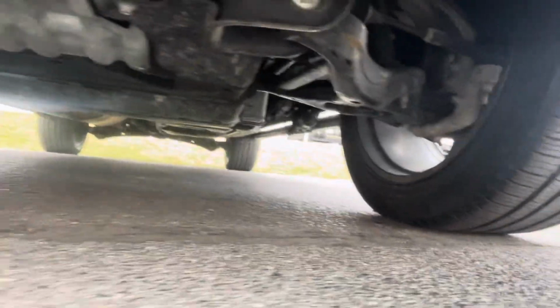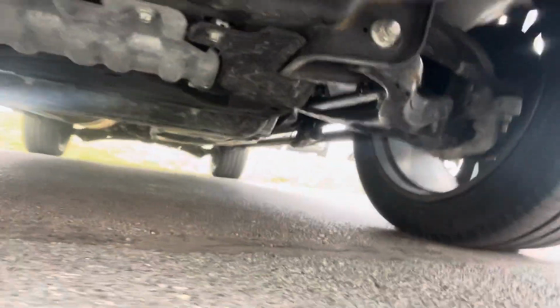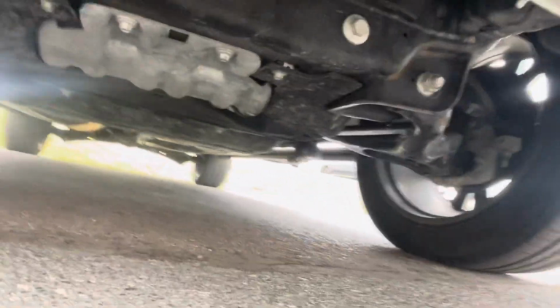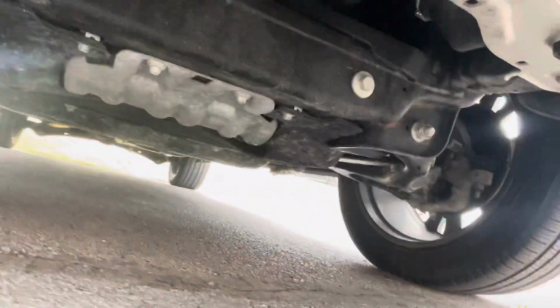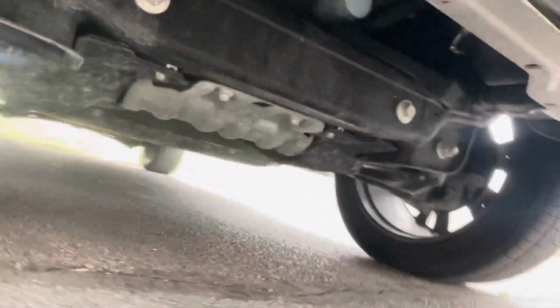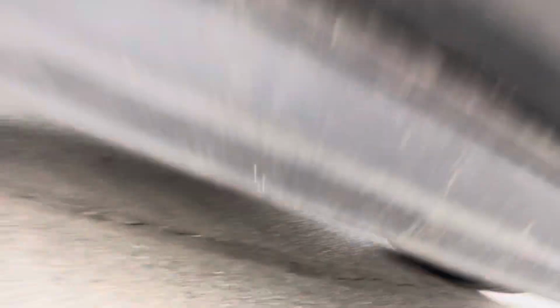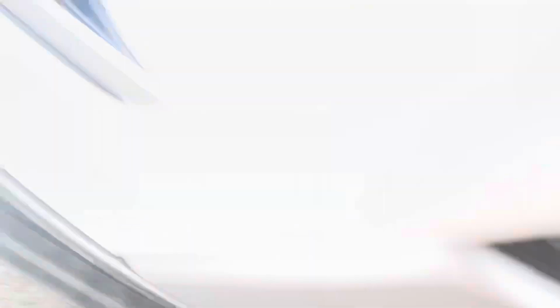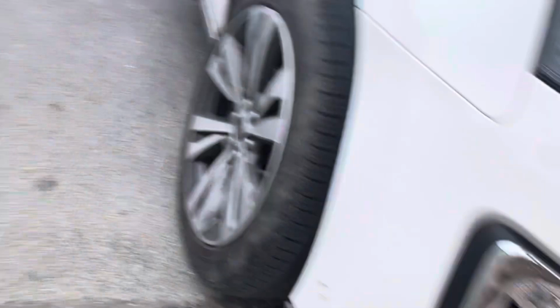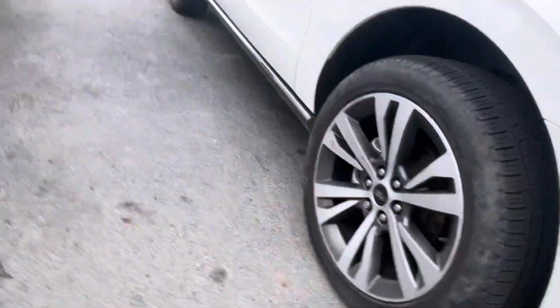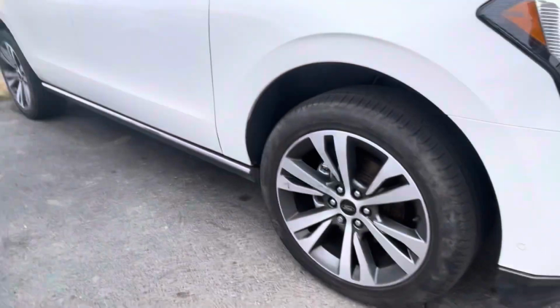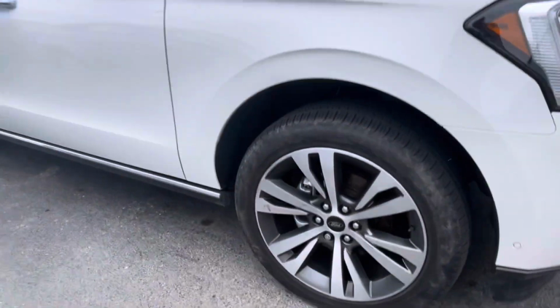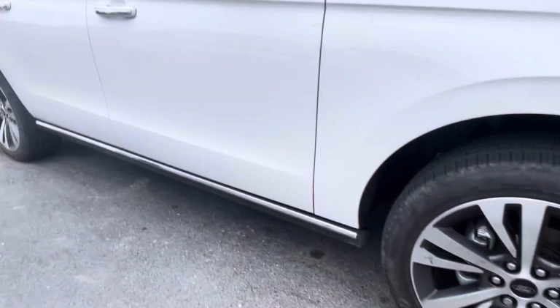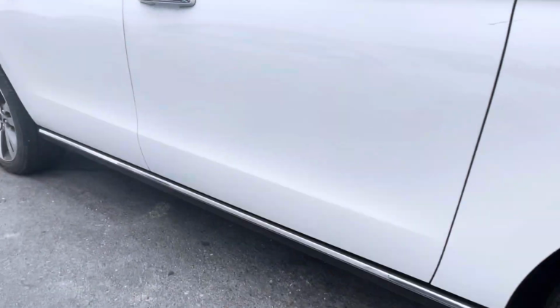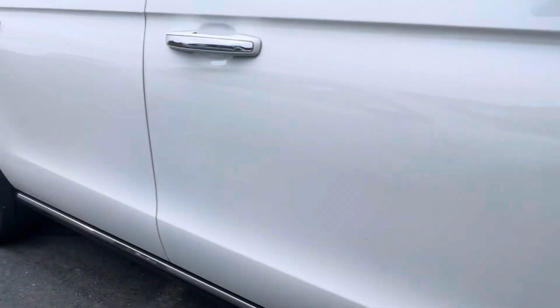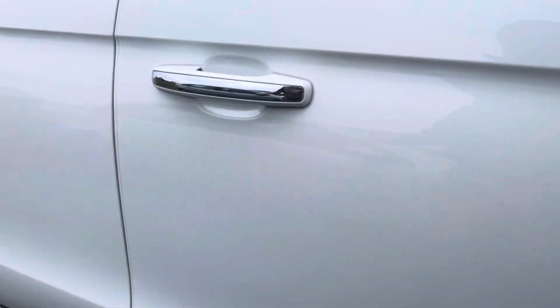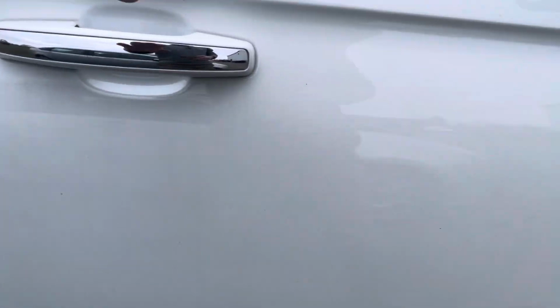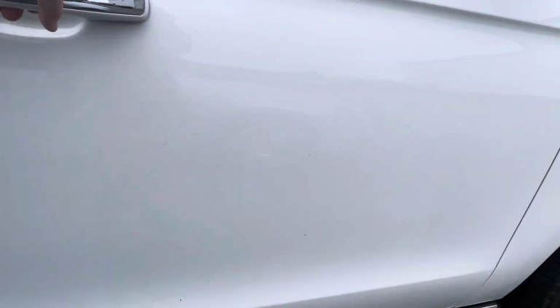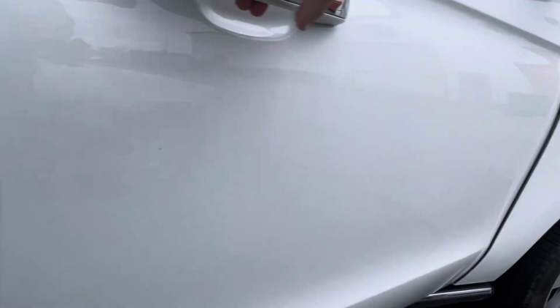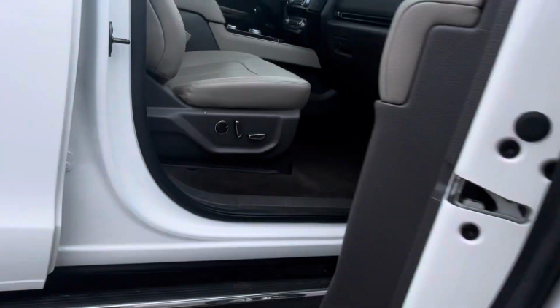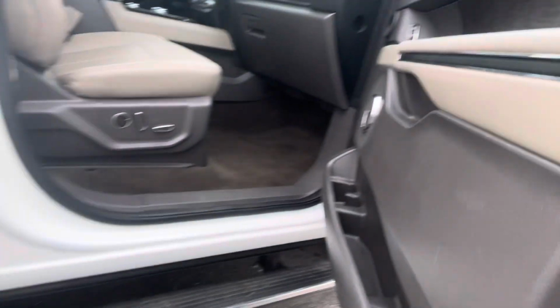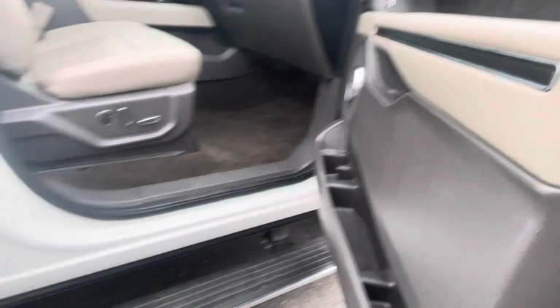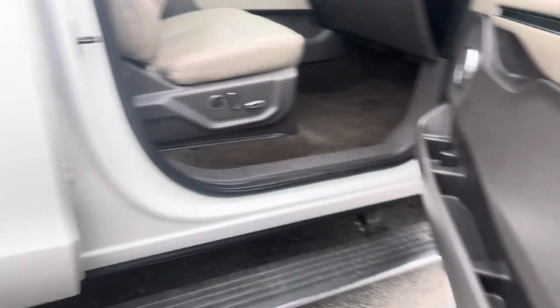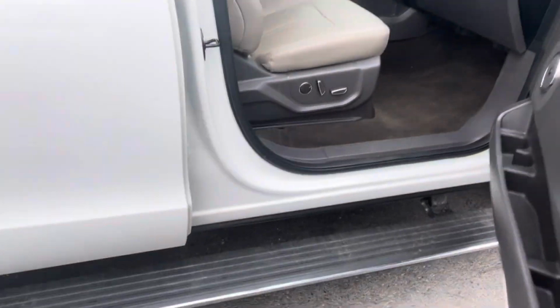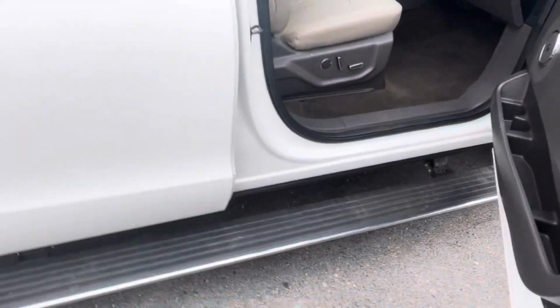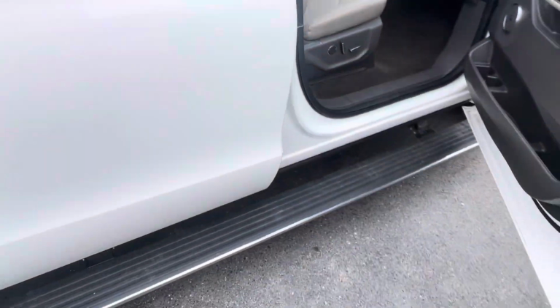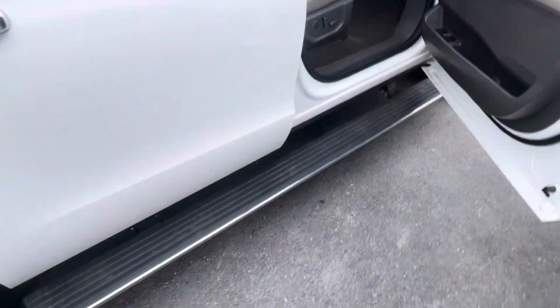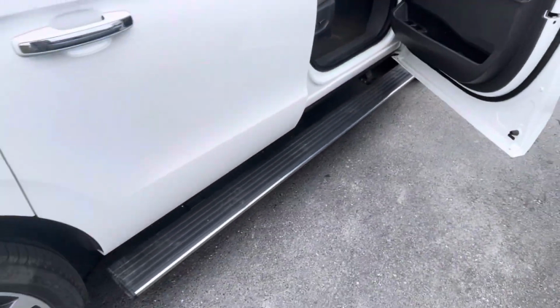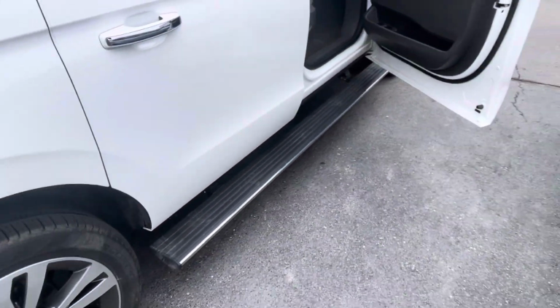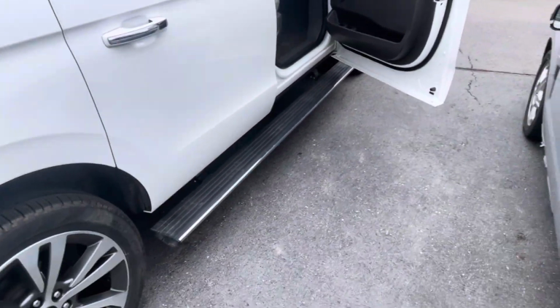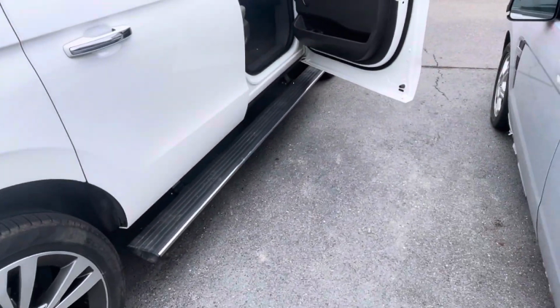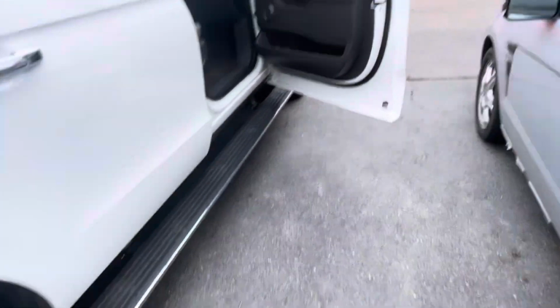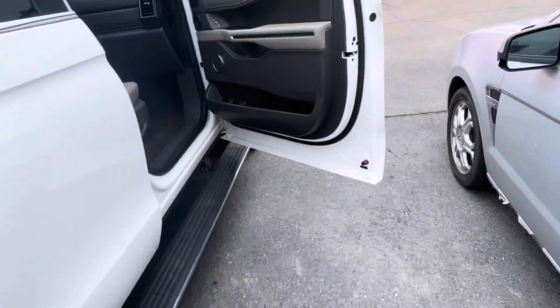Look underneath — running boards go all the way down.